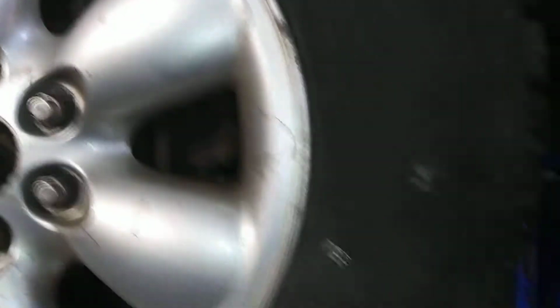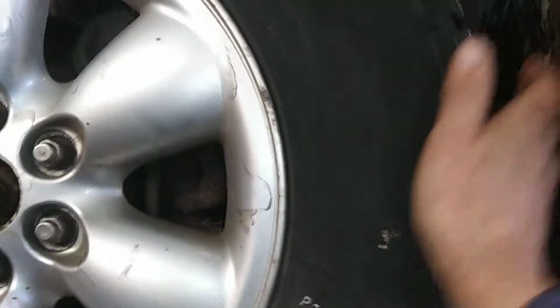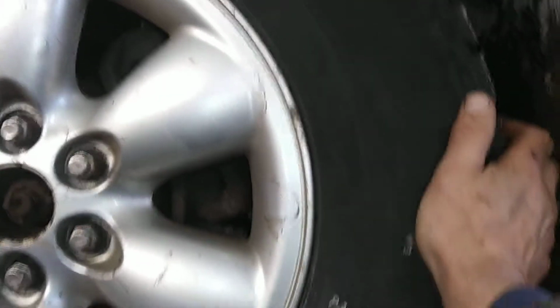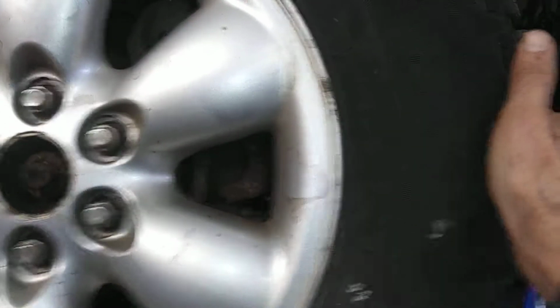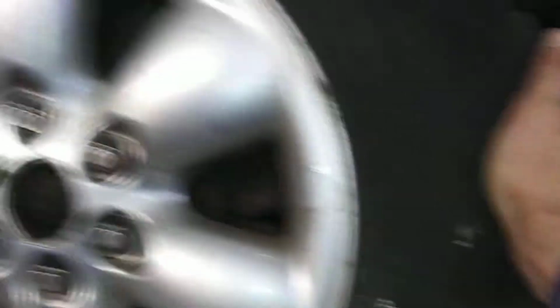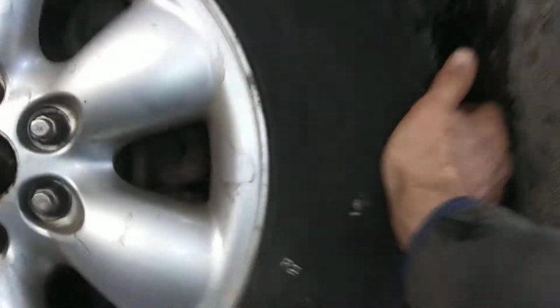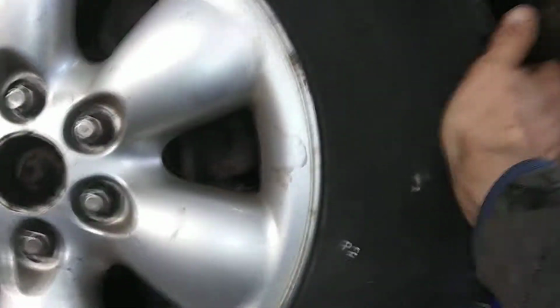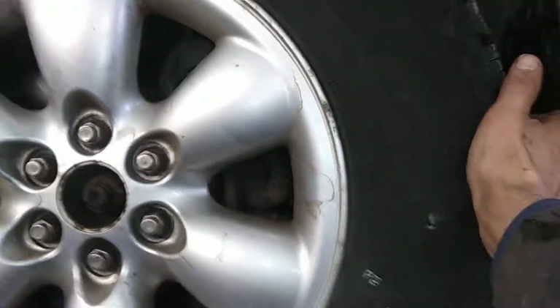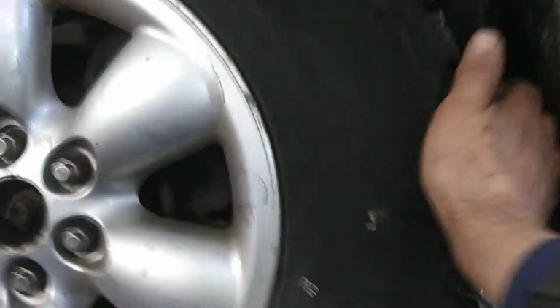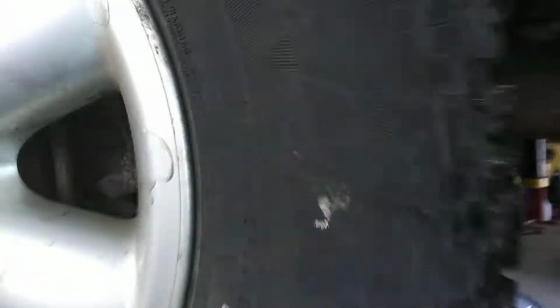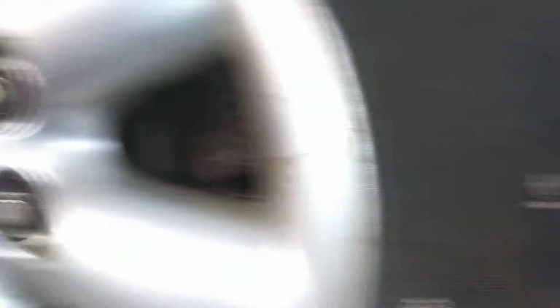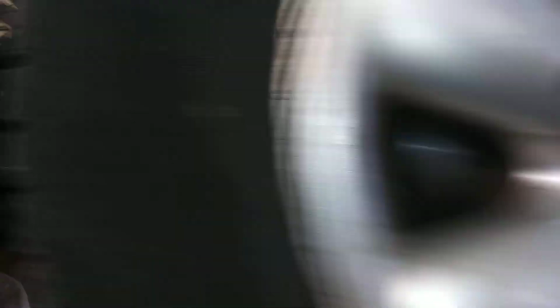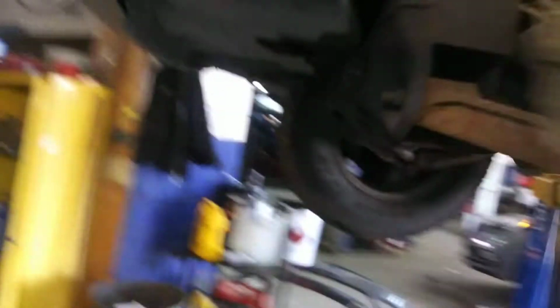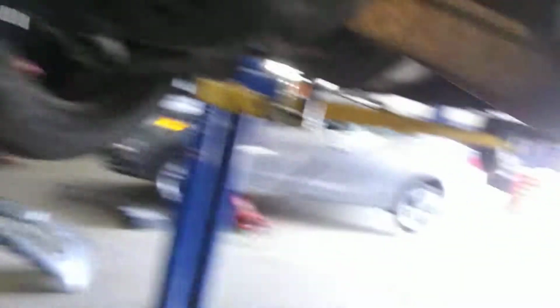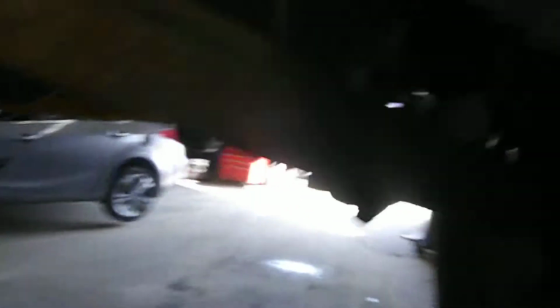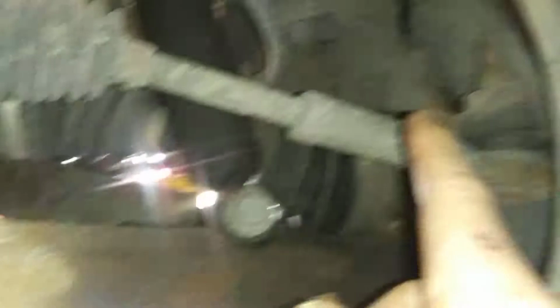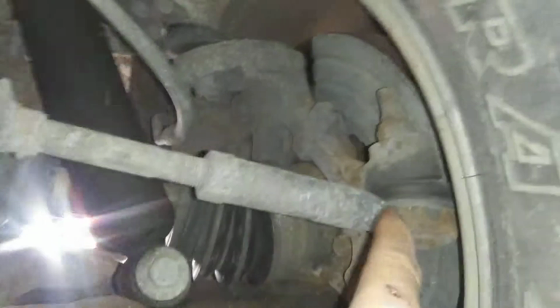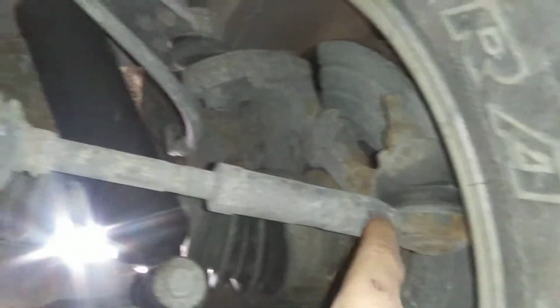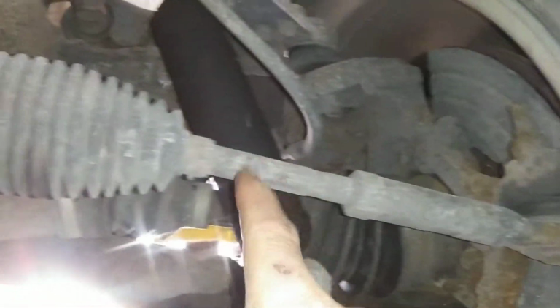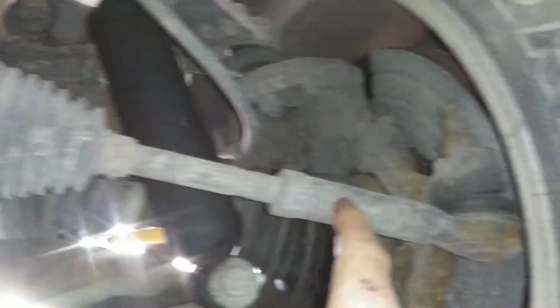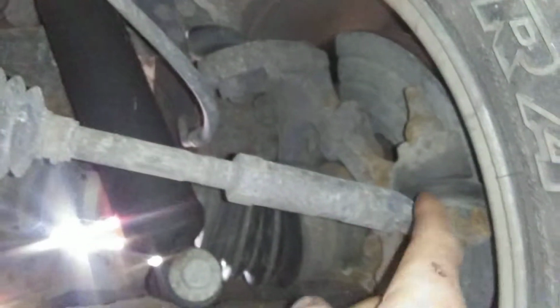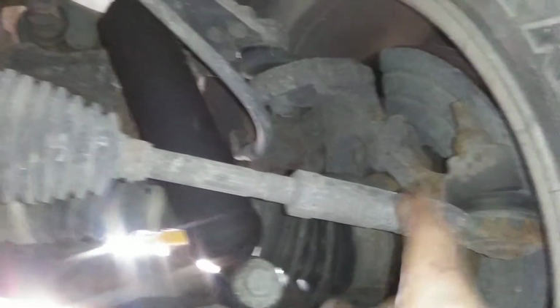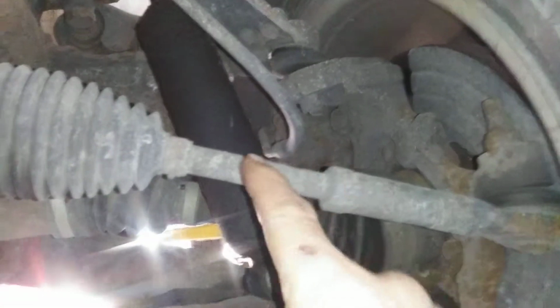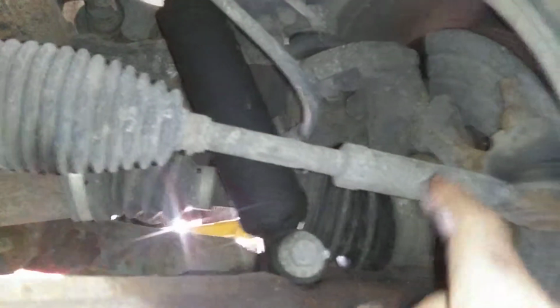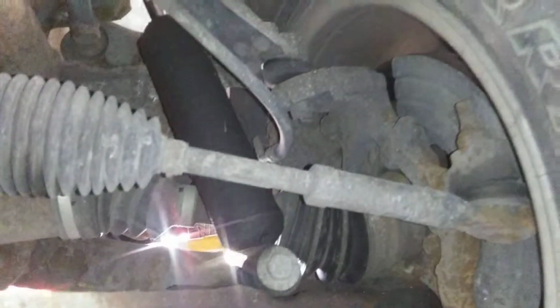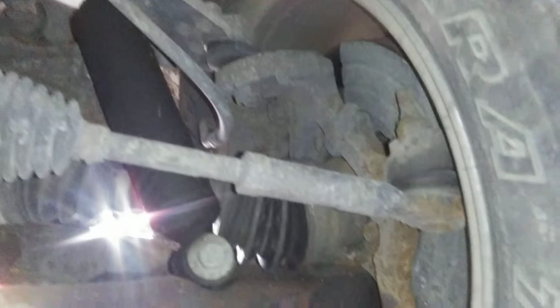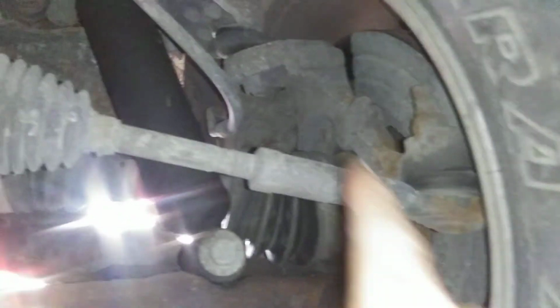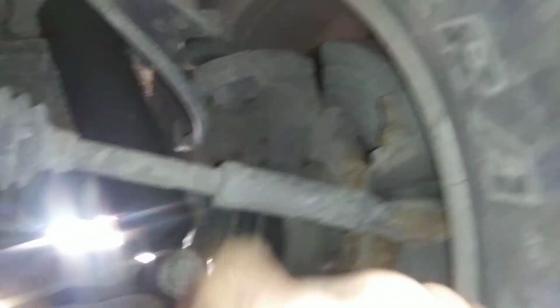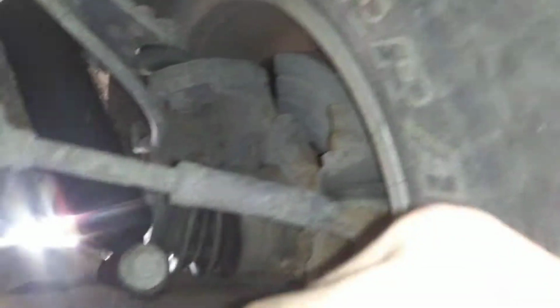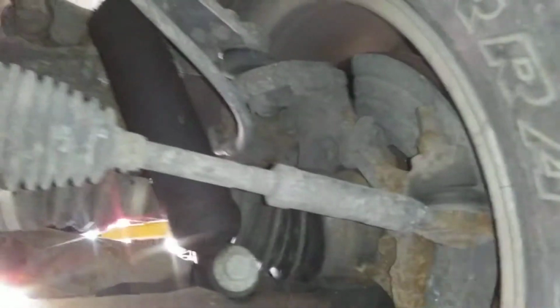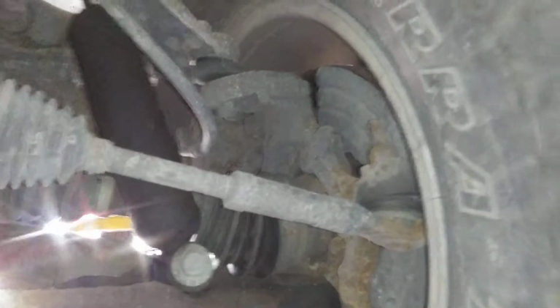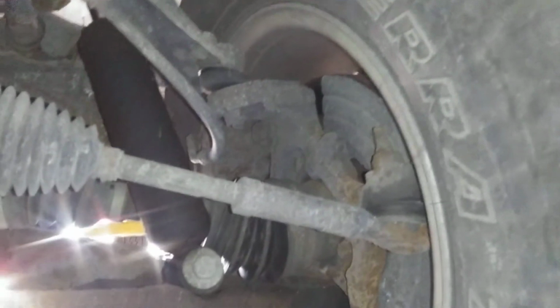Now checking the outer tie rods, and they are intact. This is your outer tie rod — I just checked that there, and it is good and intact. That's very important because that's what keeps the wheel connected to the steering on the front left.